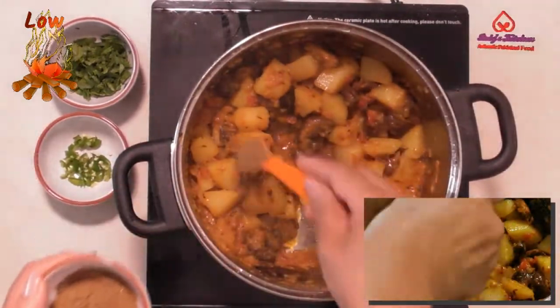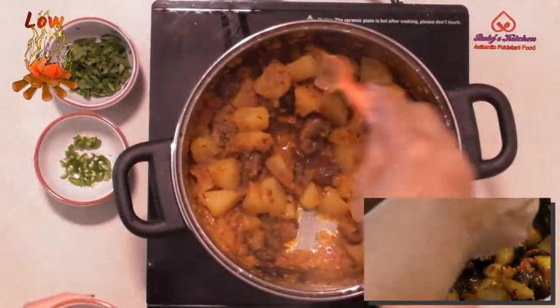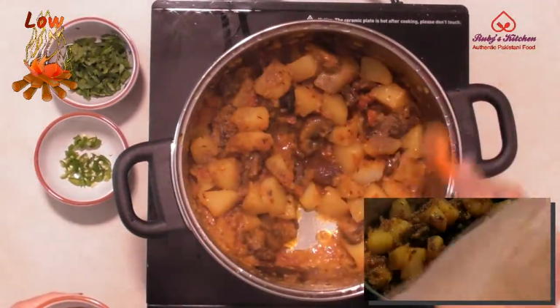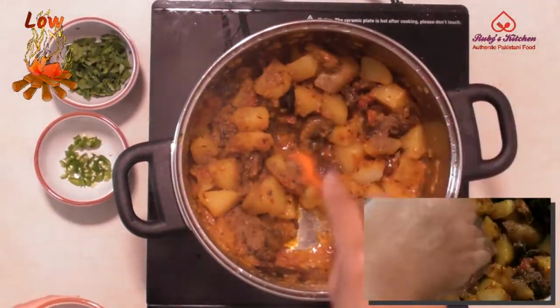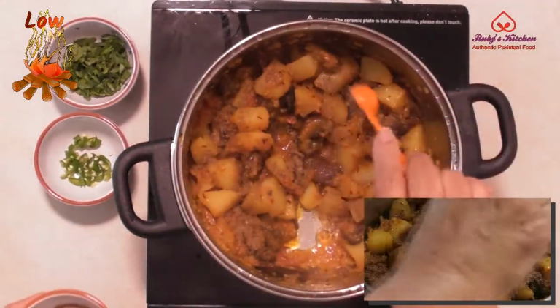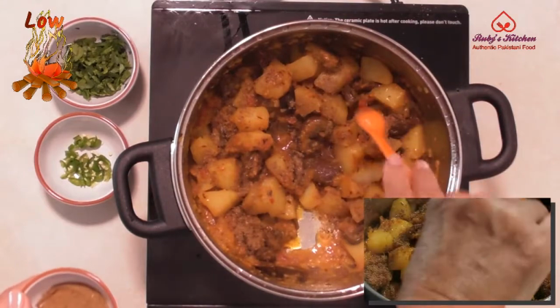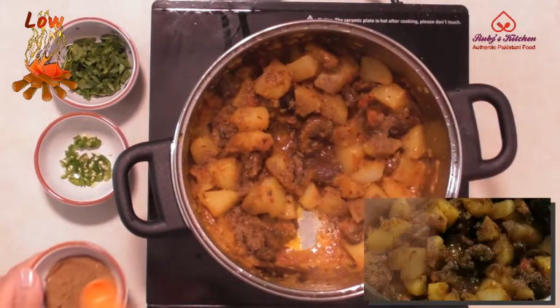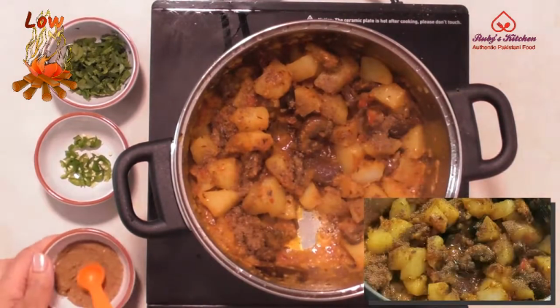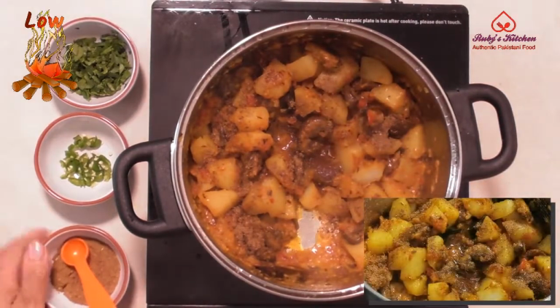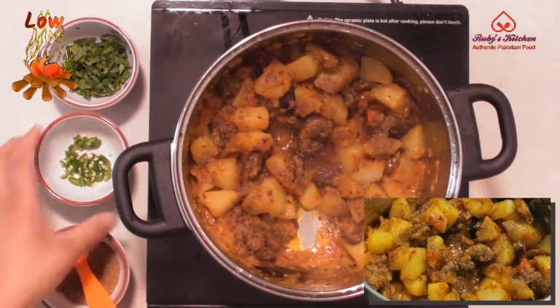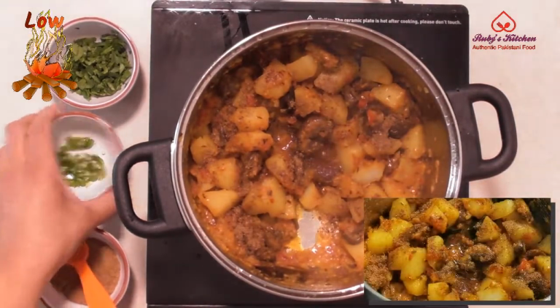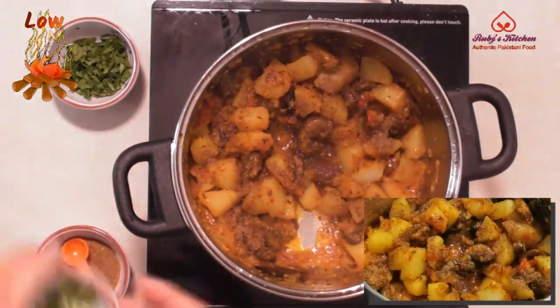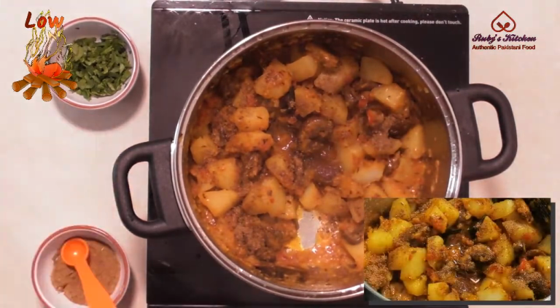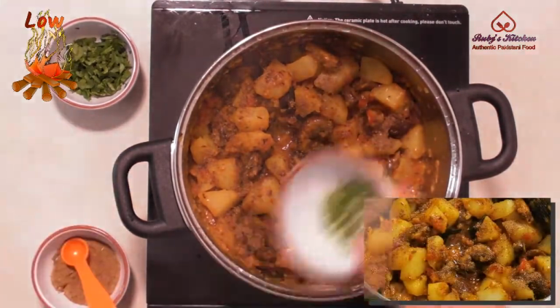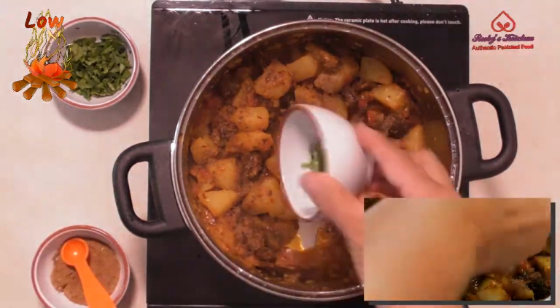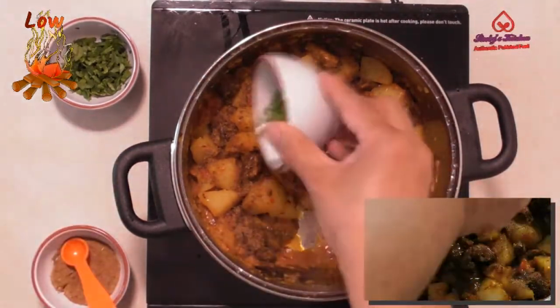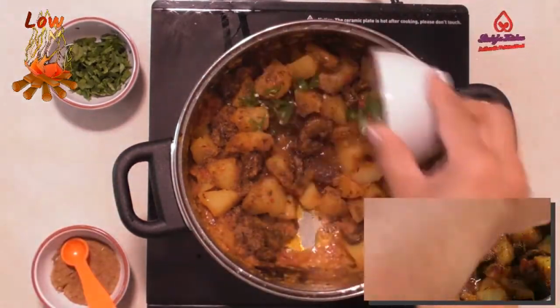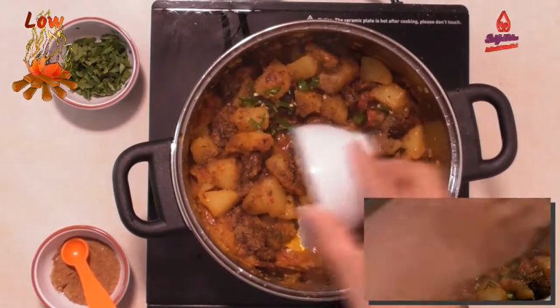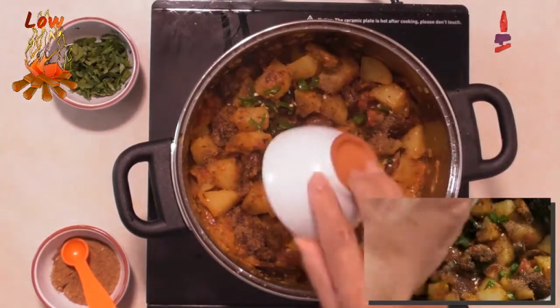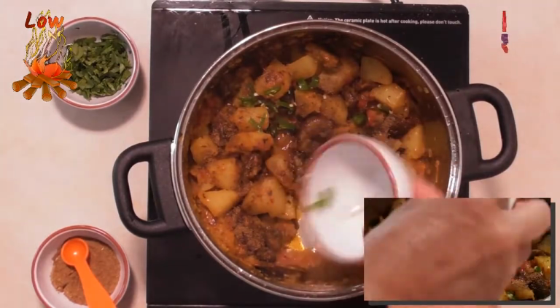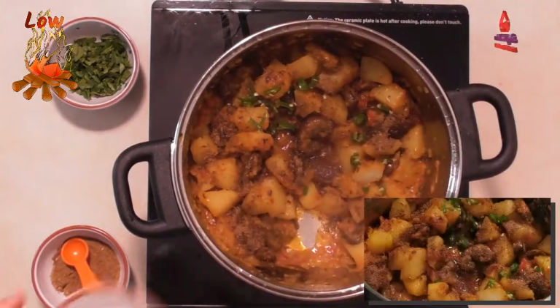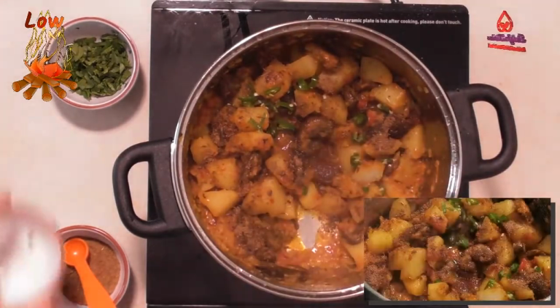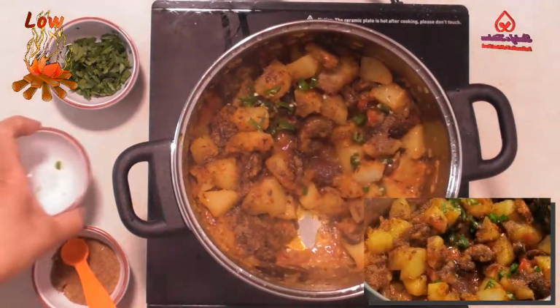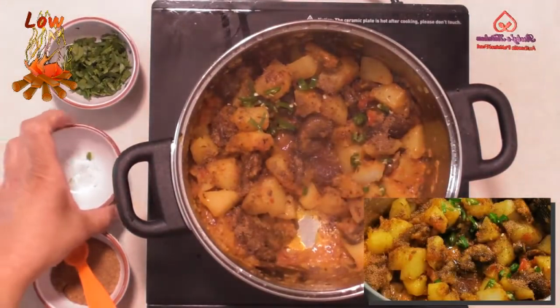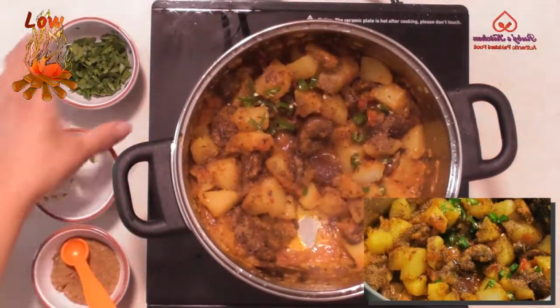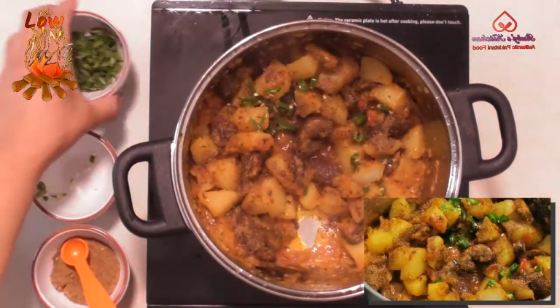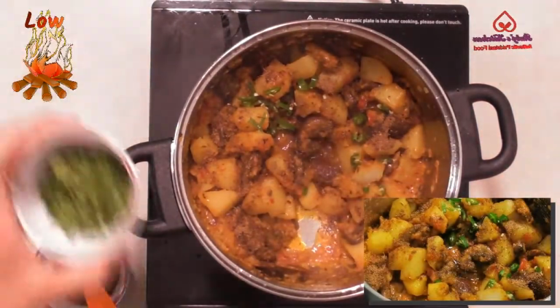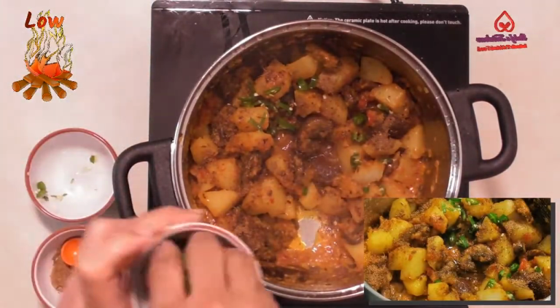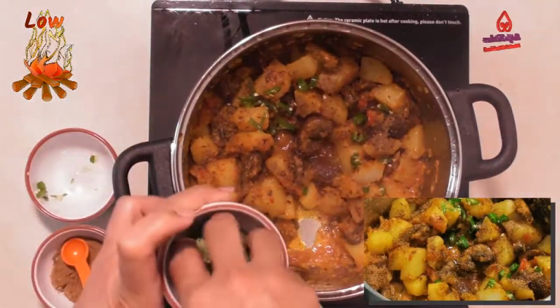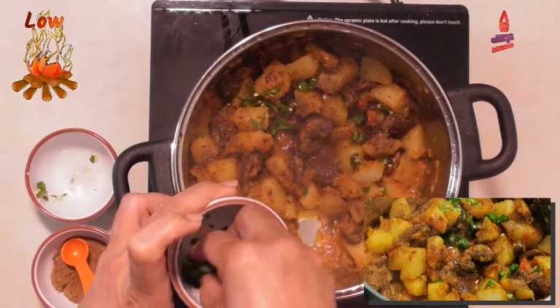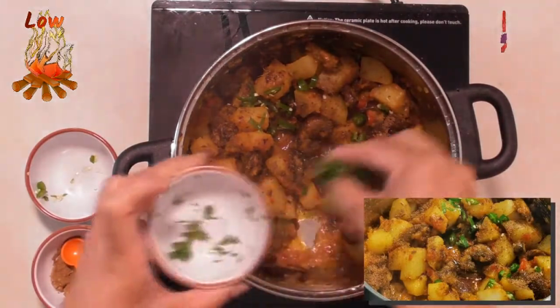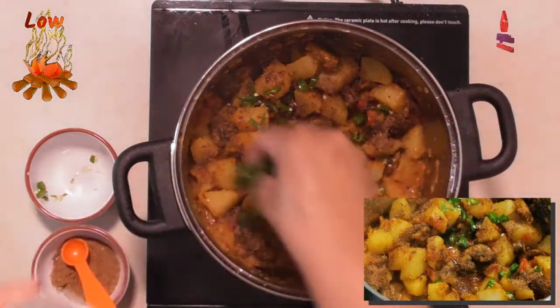Add half a teaspoon of Indian spice (garam masala). Sprinkle 1 finely chopped green chili. Mix well. Garnish with fresh coriander leaves.